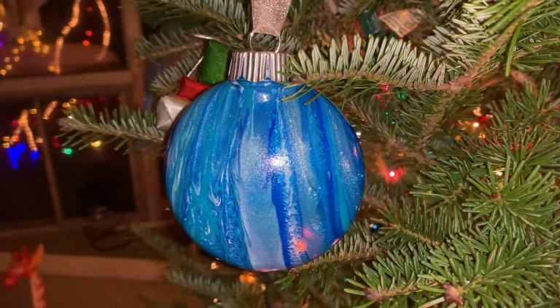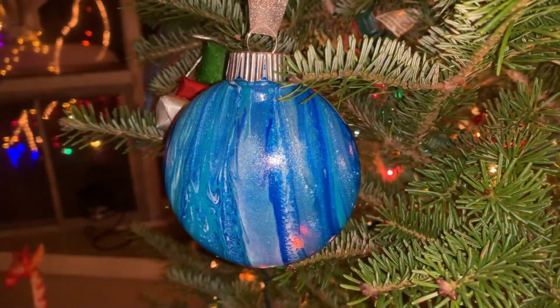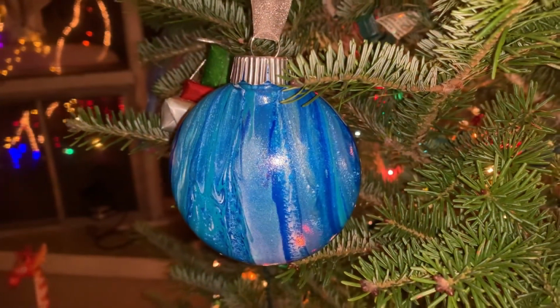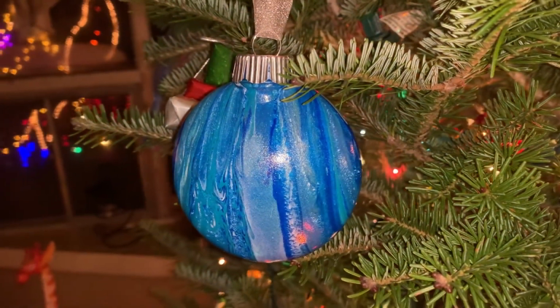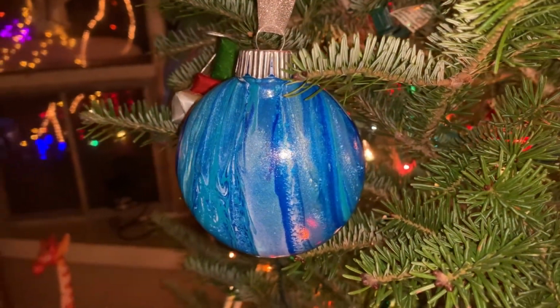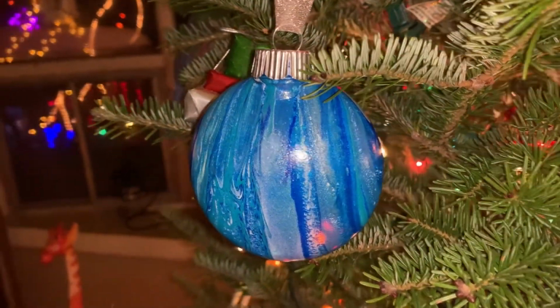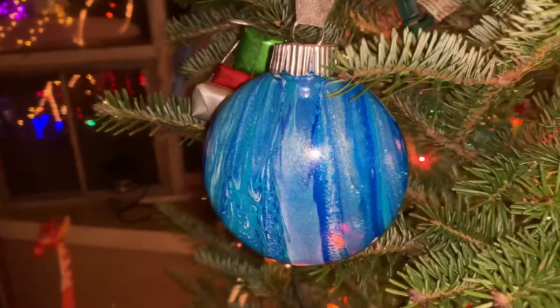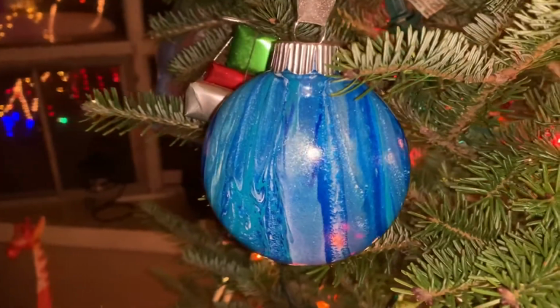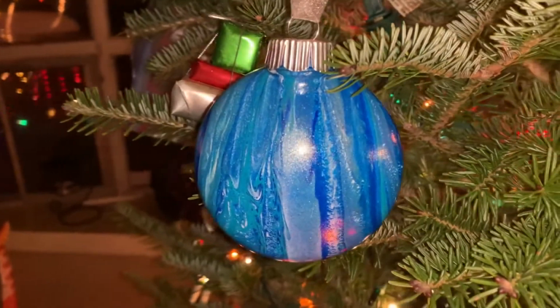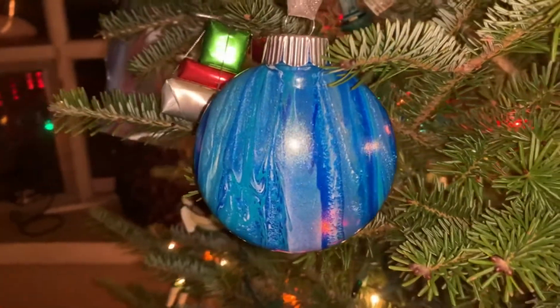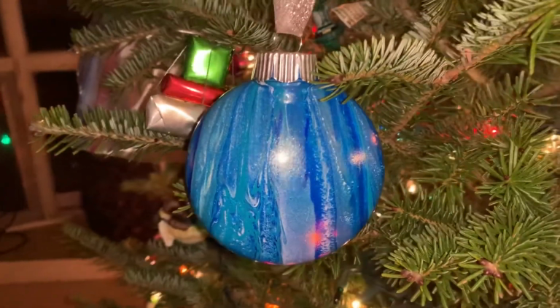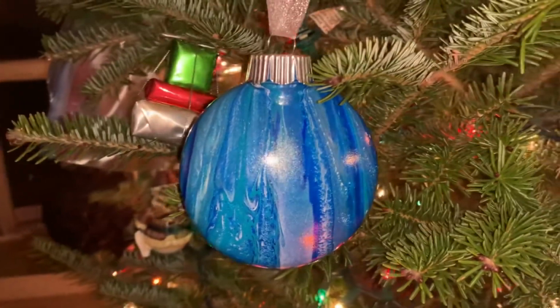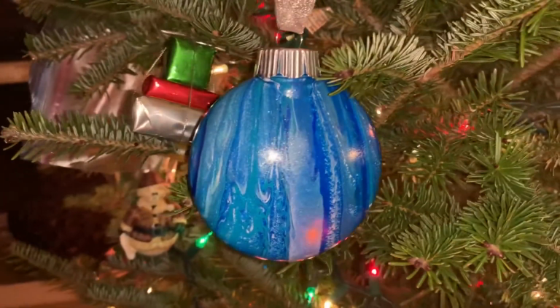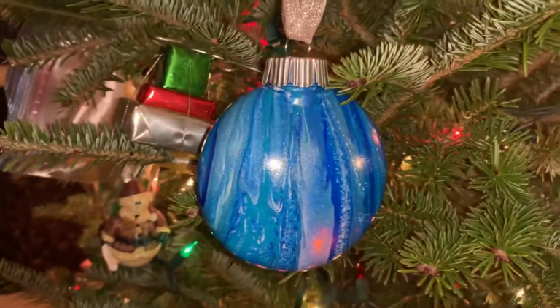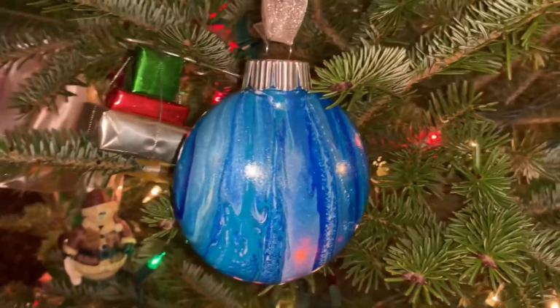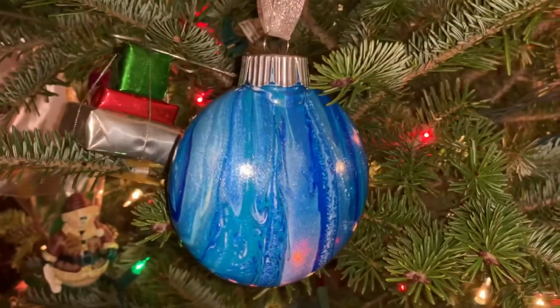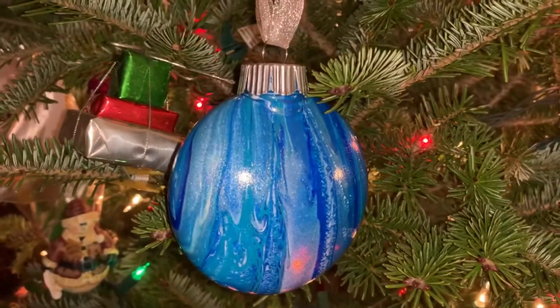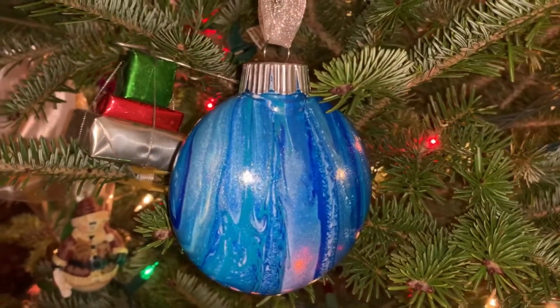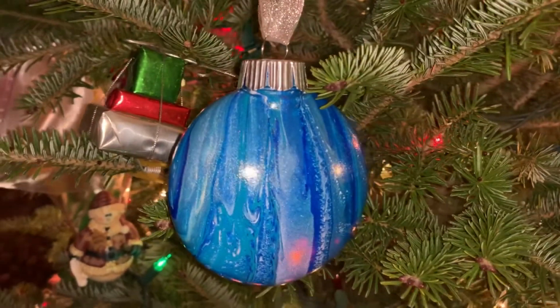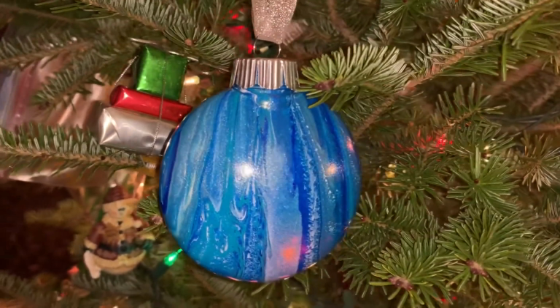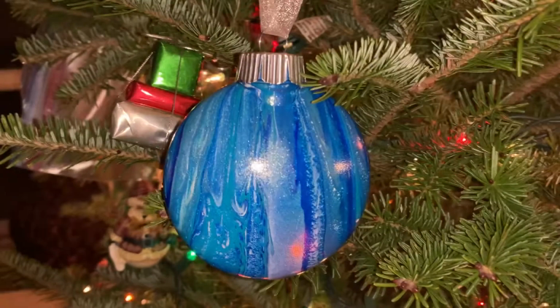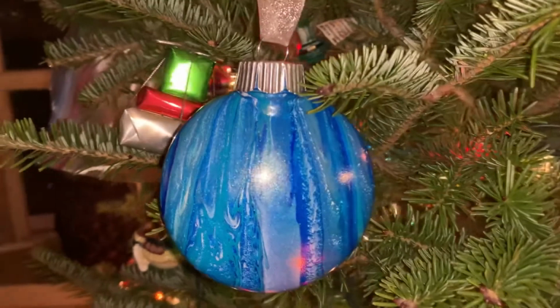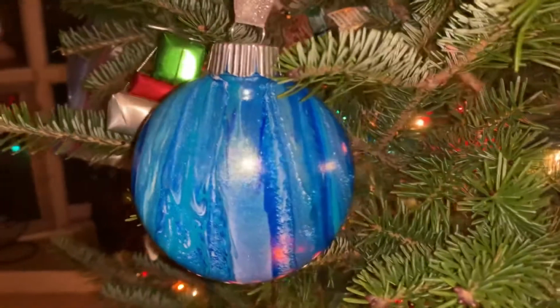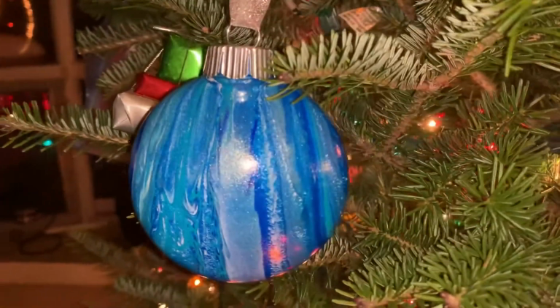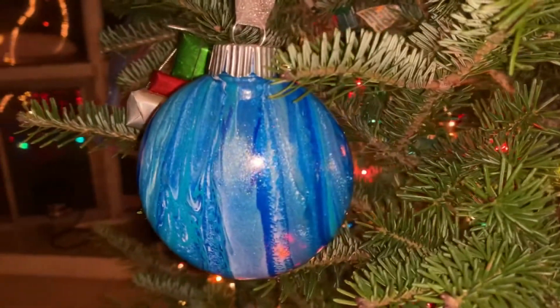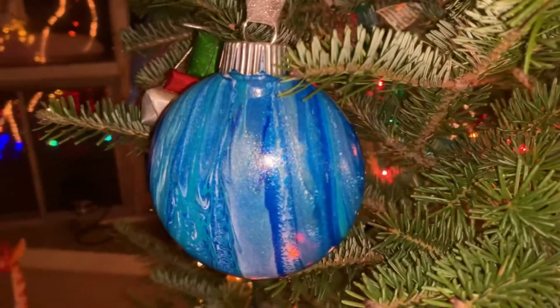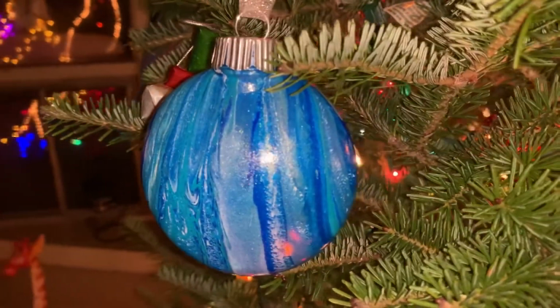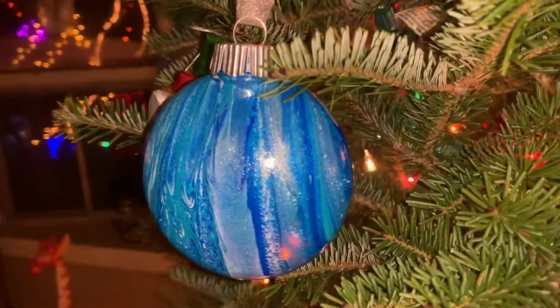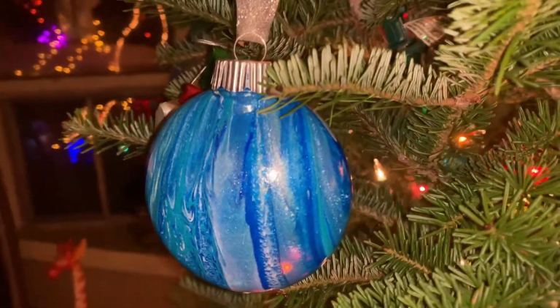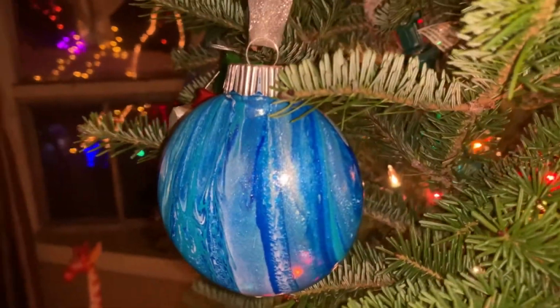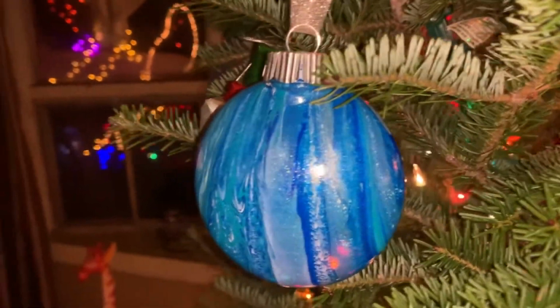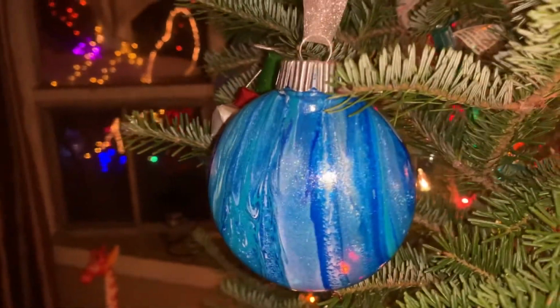Okay everybody, as promised — sorry, I can't get that flash off of there. There is the blue one — look at how shimmery and beautiful that is.